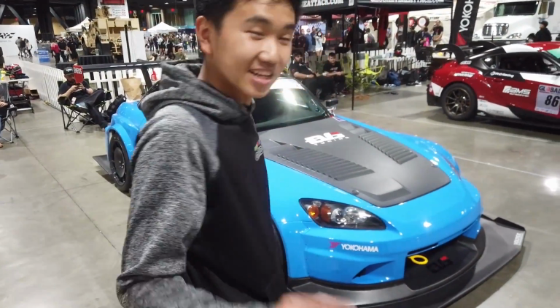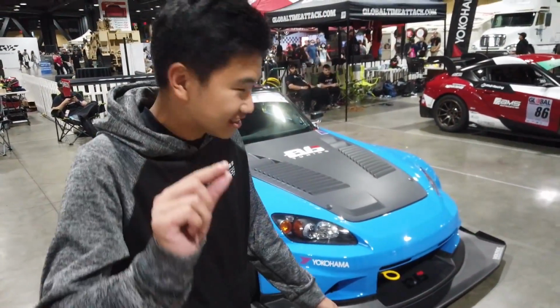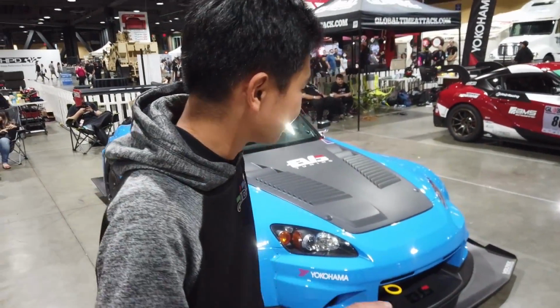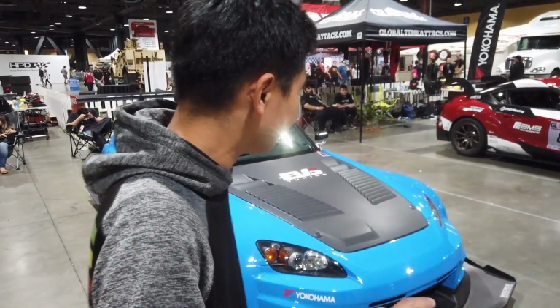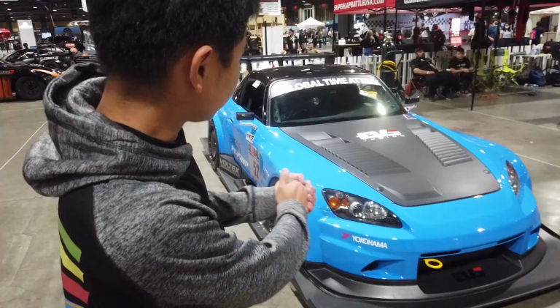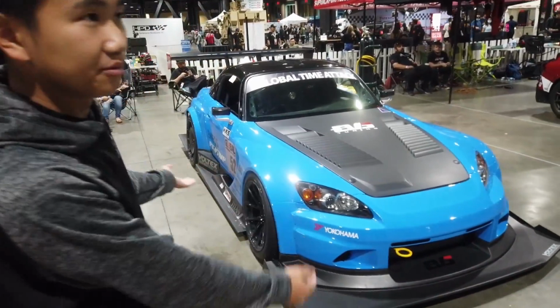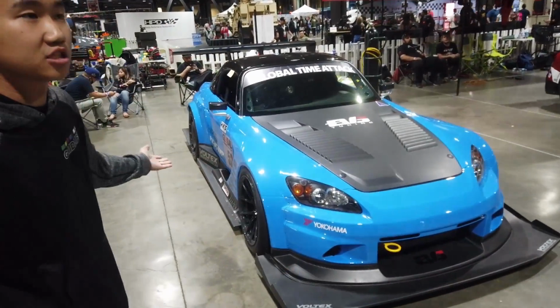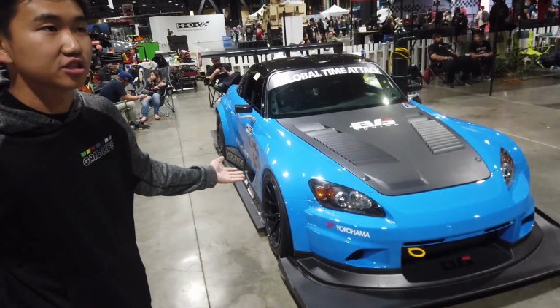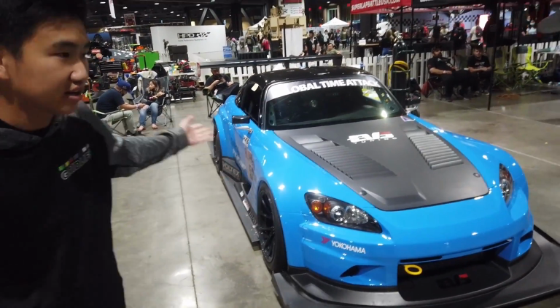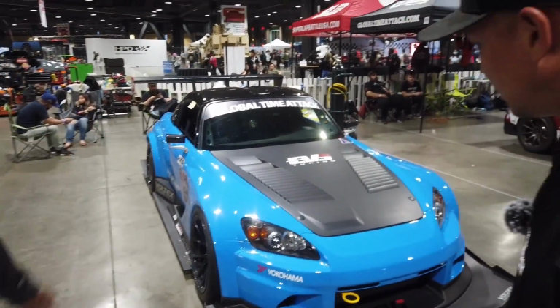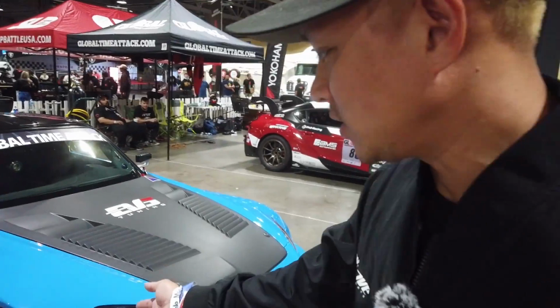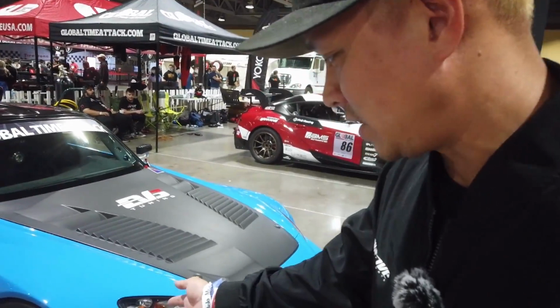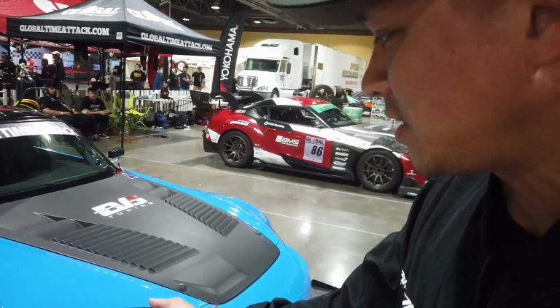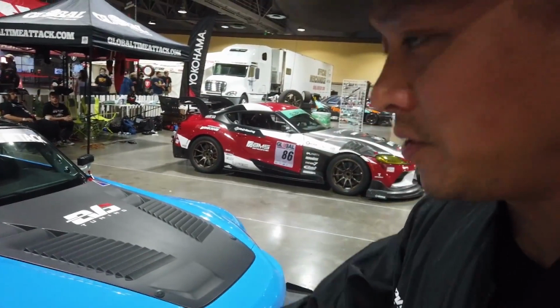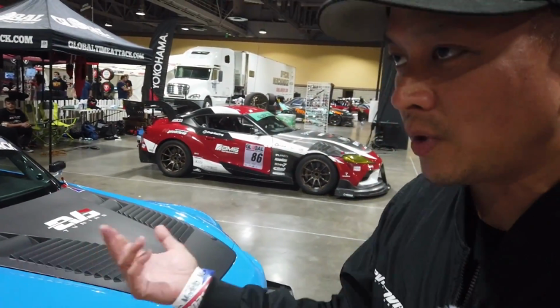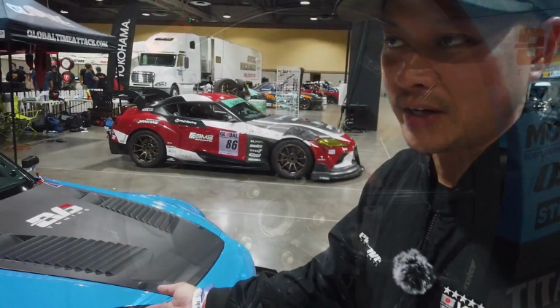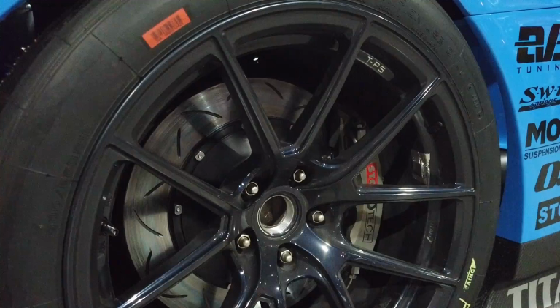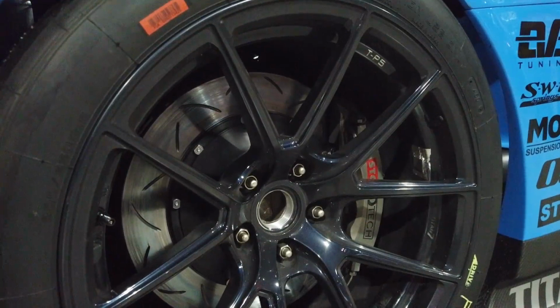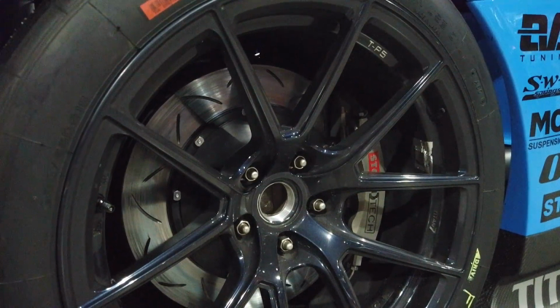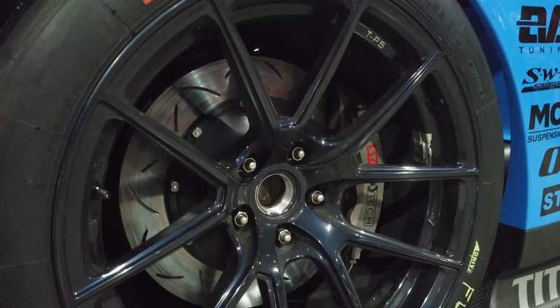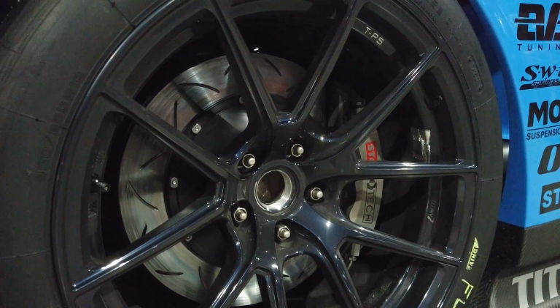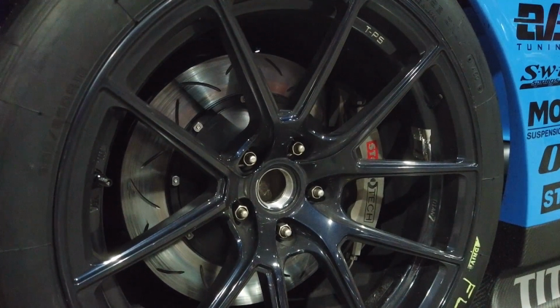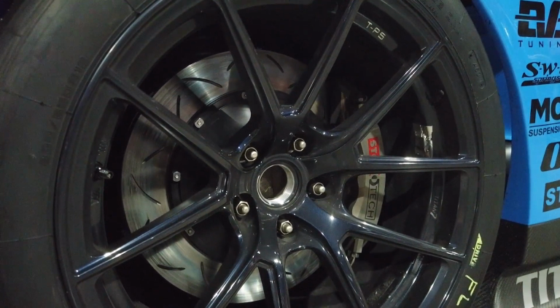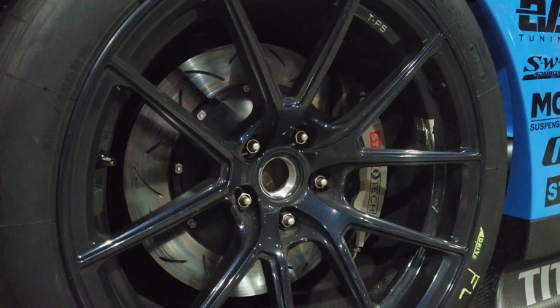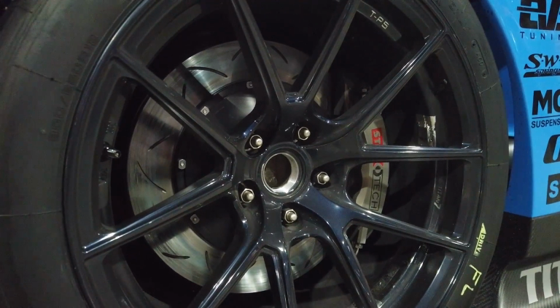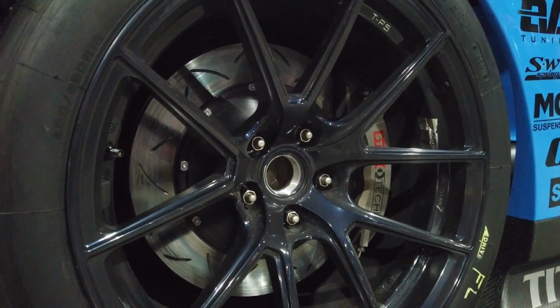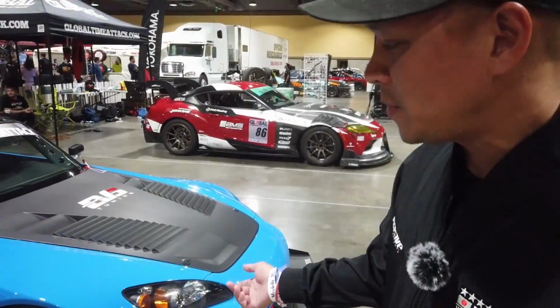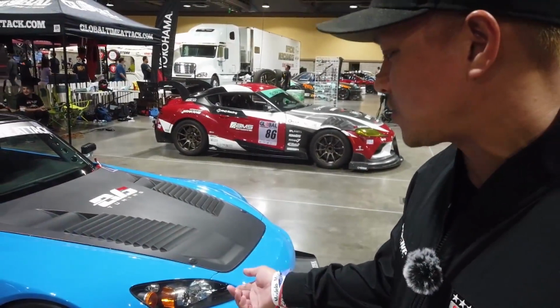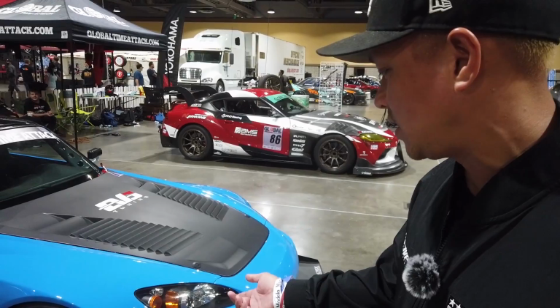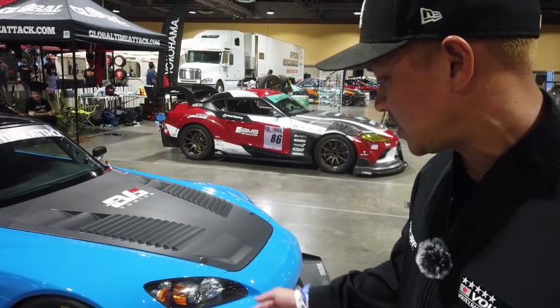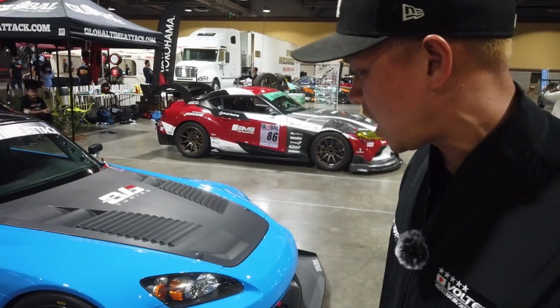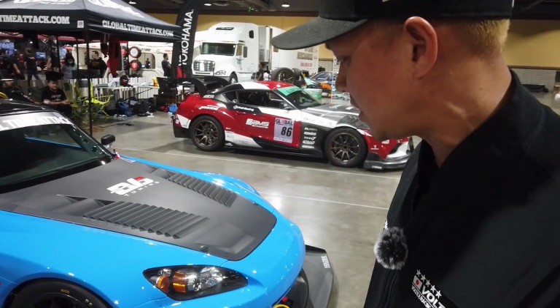We'll talk a little bit about suspension, tires, and stuff. Wheels, obviously, are Titan 7 forged wheels. Since we're in a limited class, we're running slicks — Yokohama slicks.